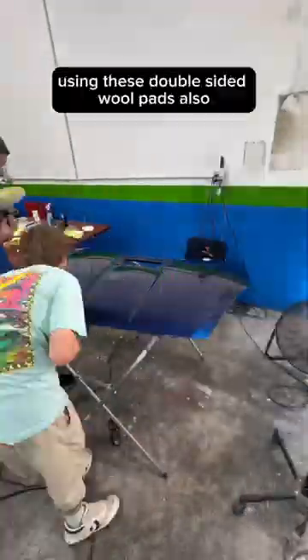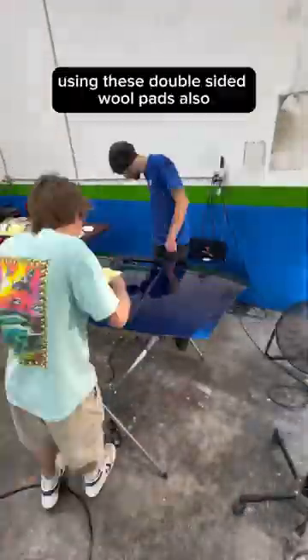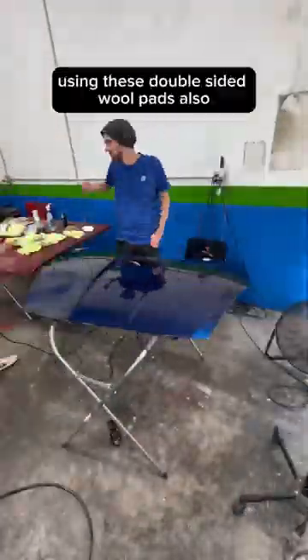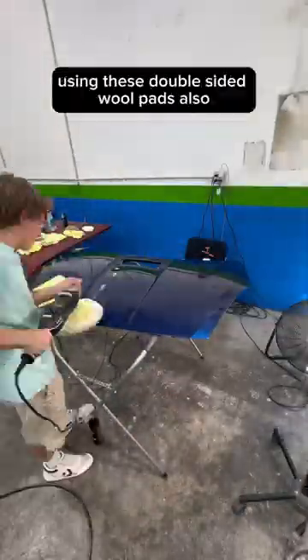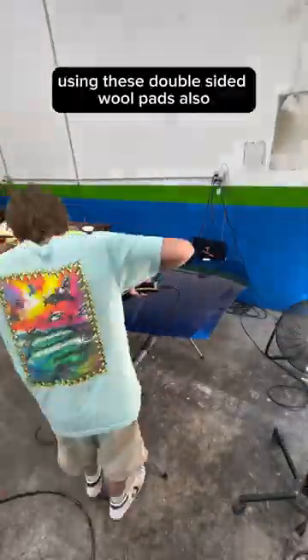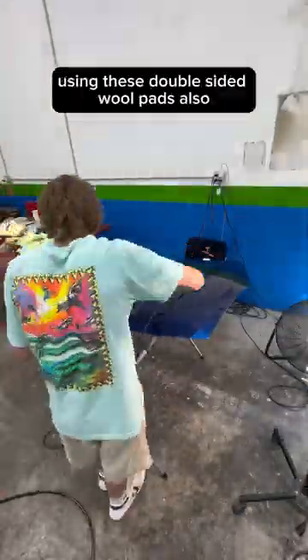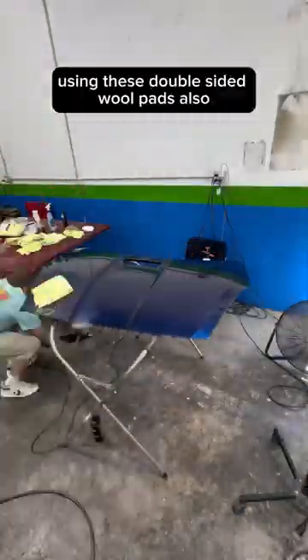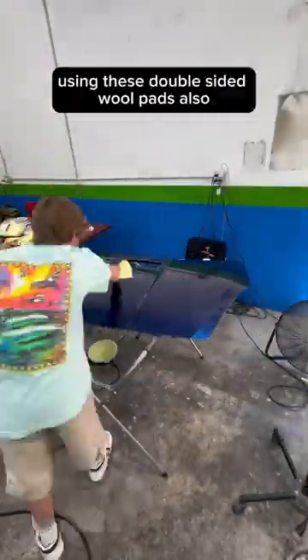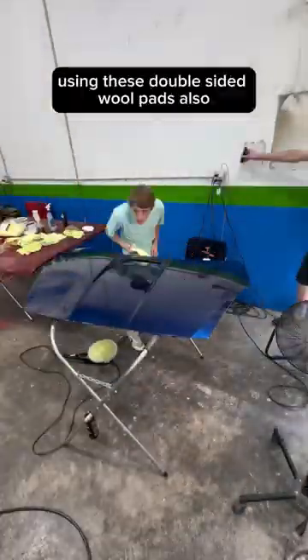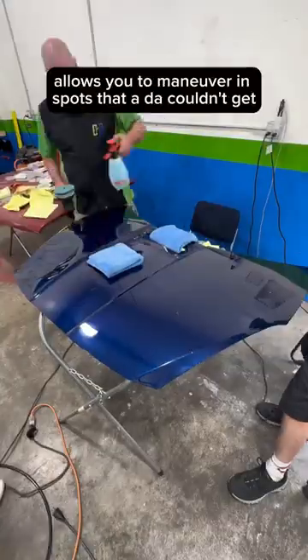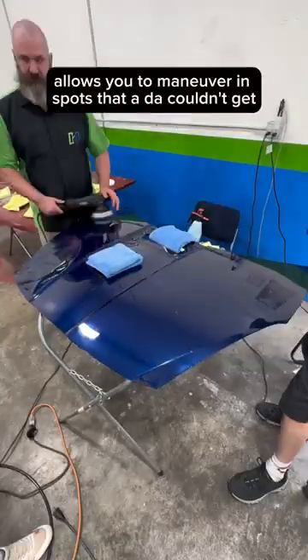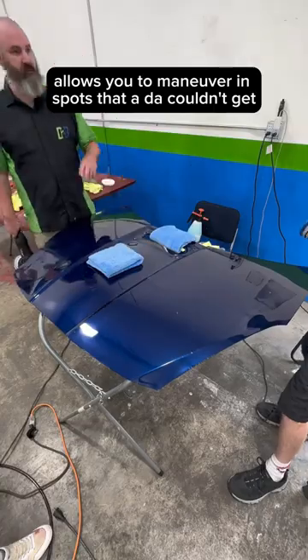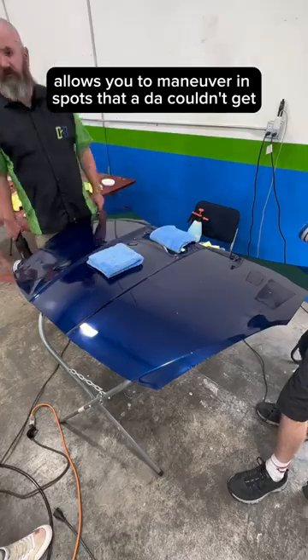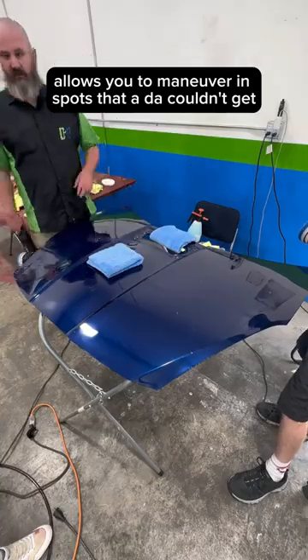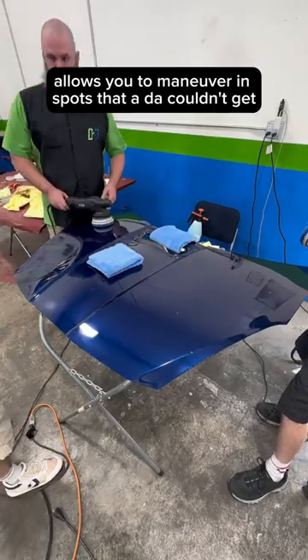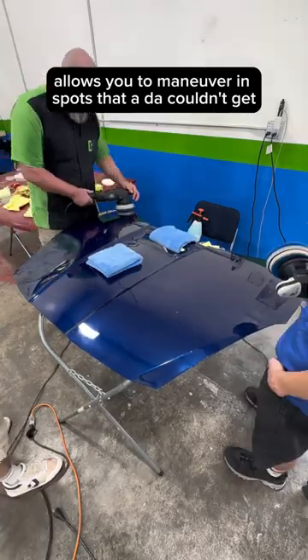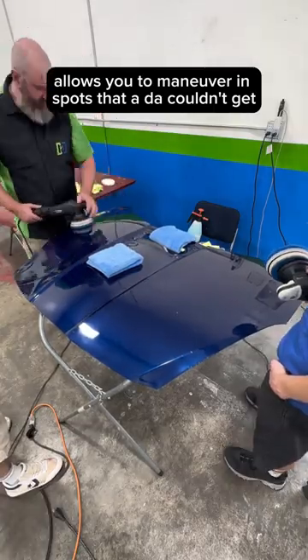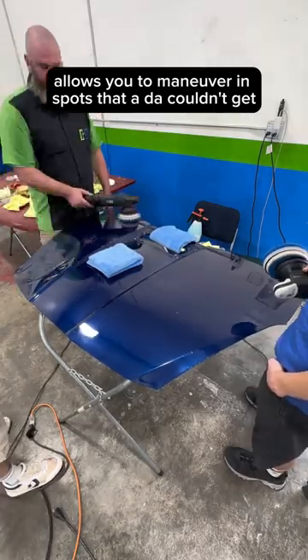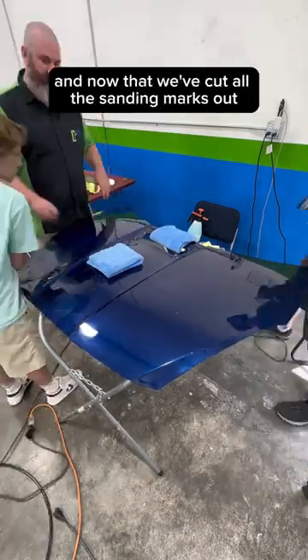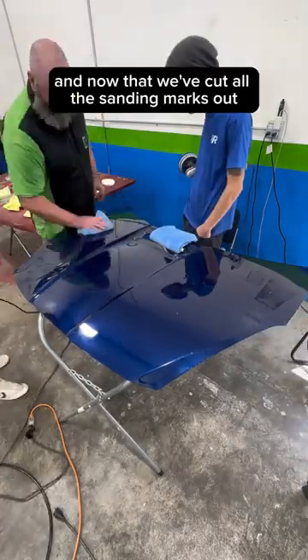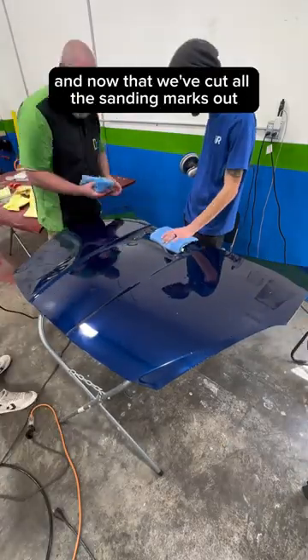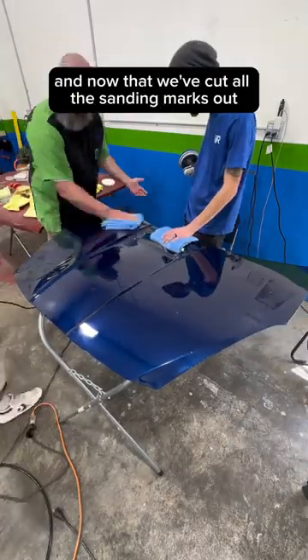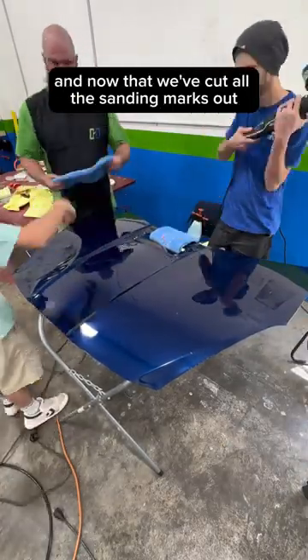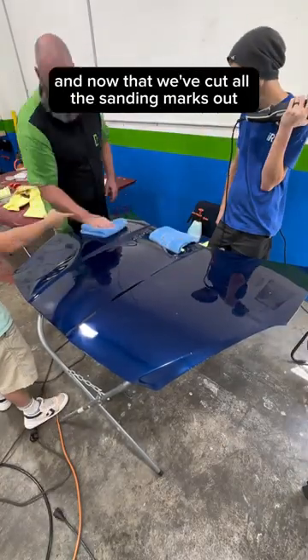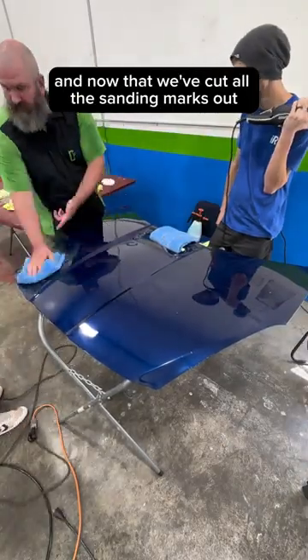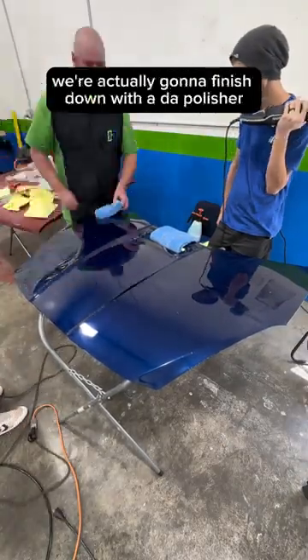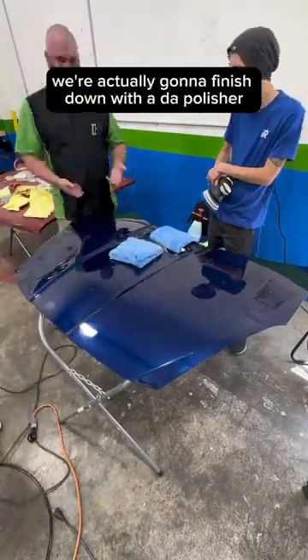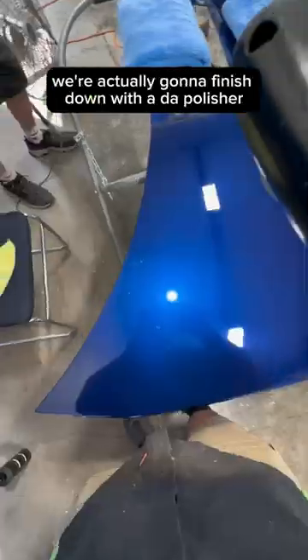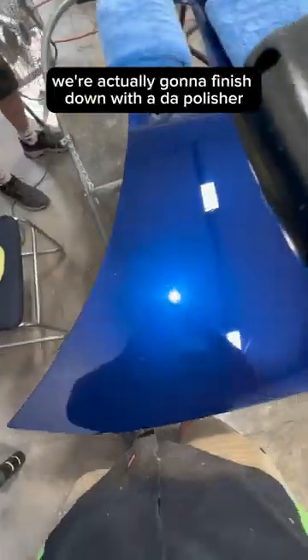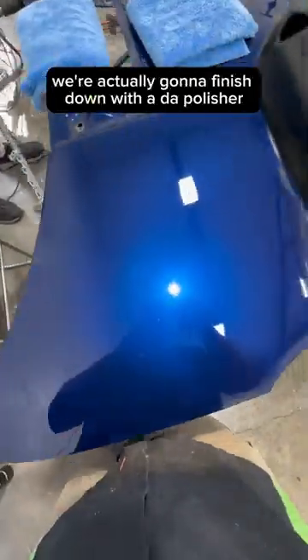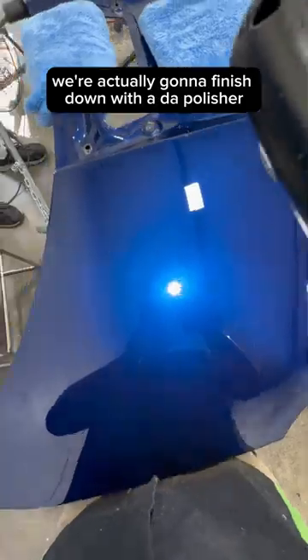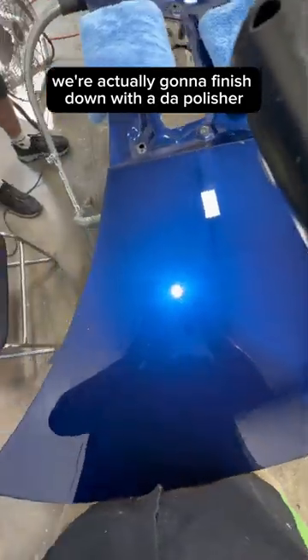Using these double-sided wool pads also allows you to maneuver in spots that a DA couldn't get. And now that we've cut all the sanding marks out, we're actually going to finish down with a DA polisher.